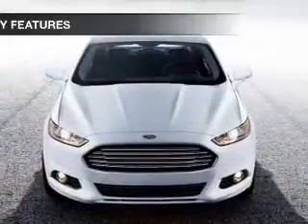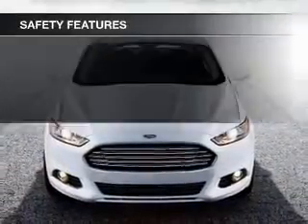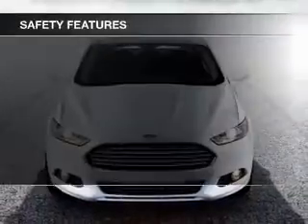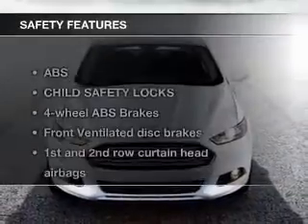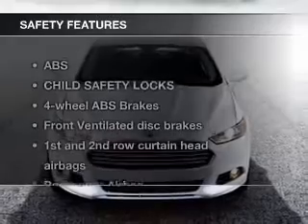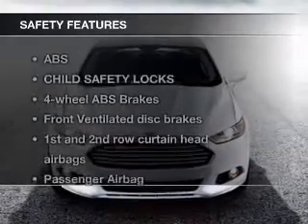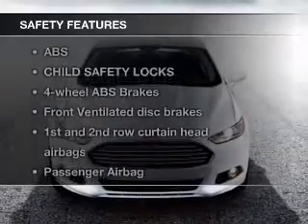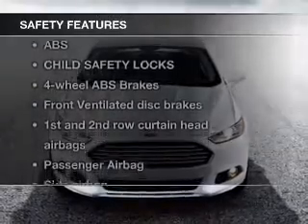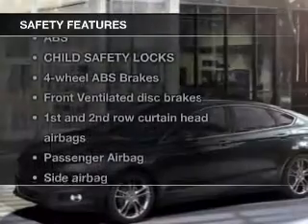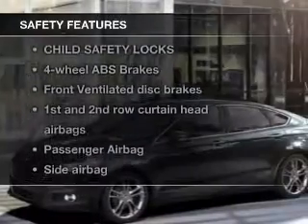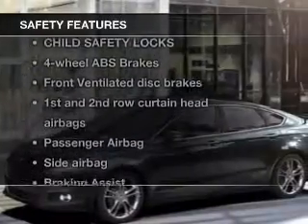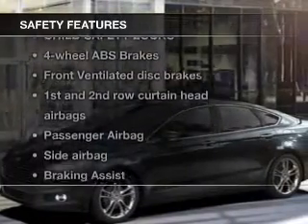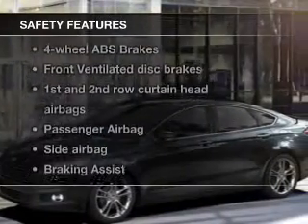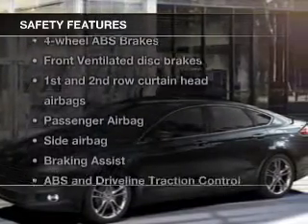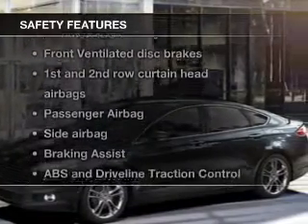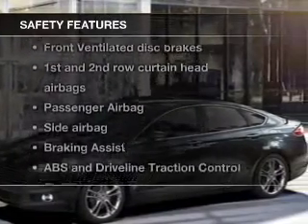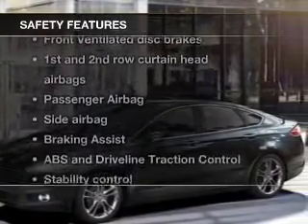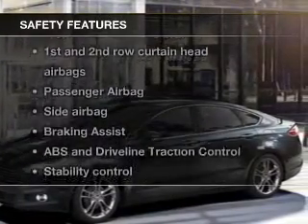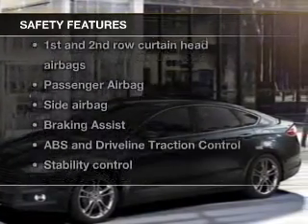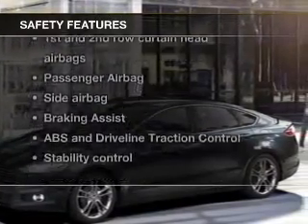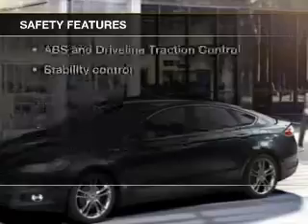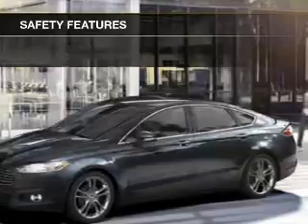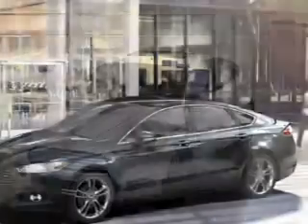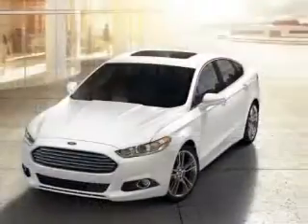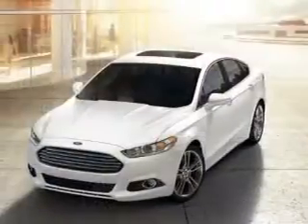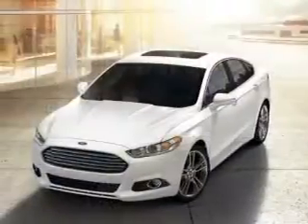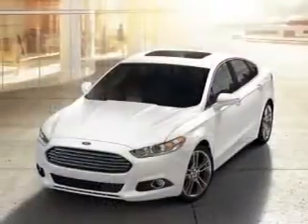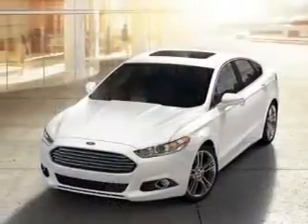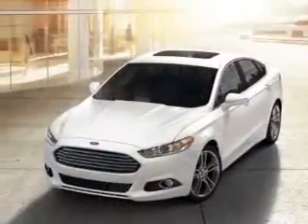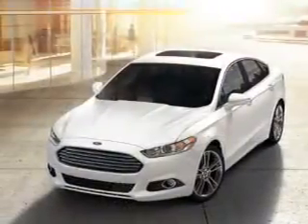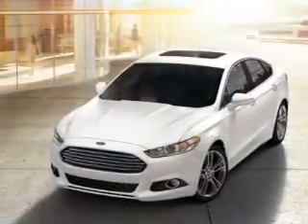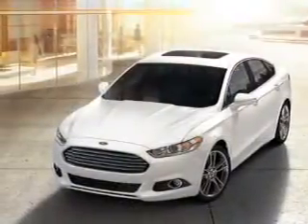Safety was made a priority with these features: curtain head airbags, side airbags, independent suspension, brake assist, traction control, and stability control.